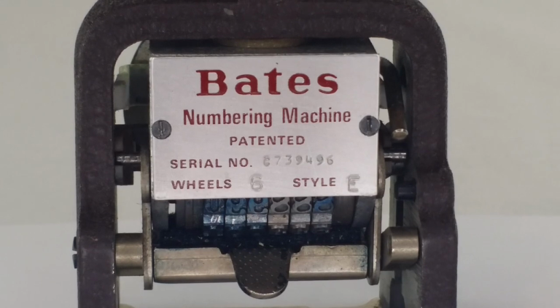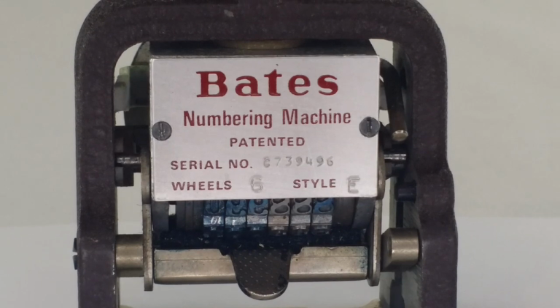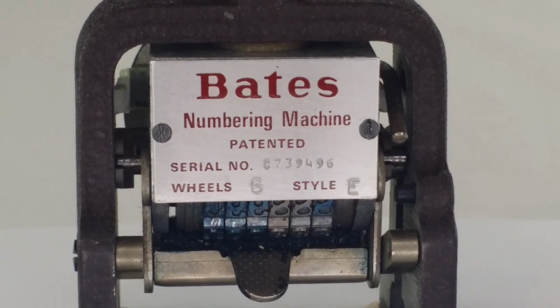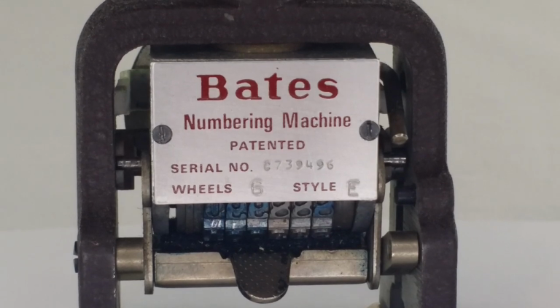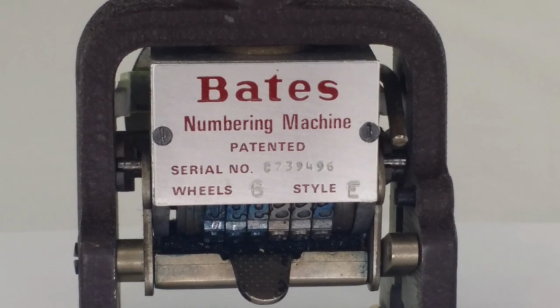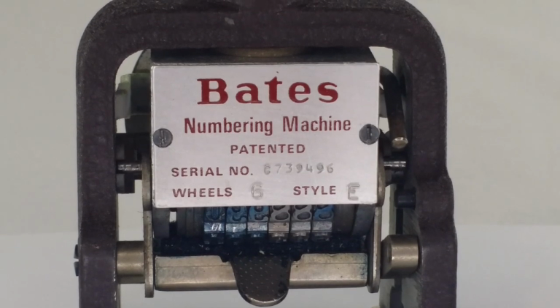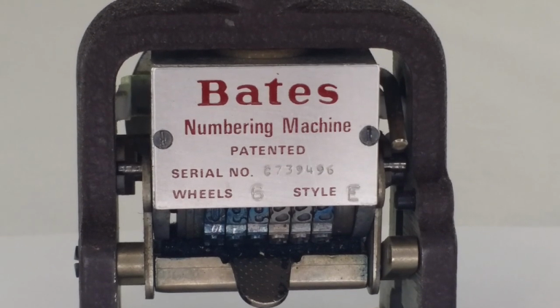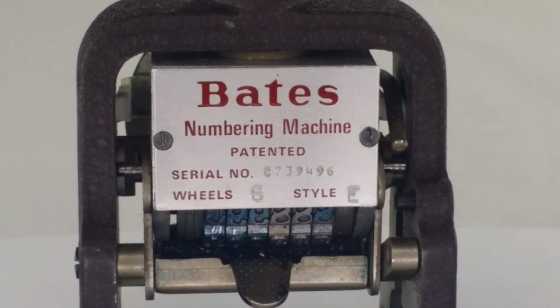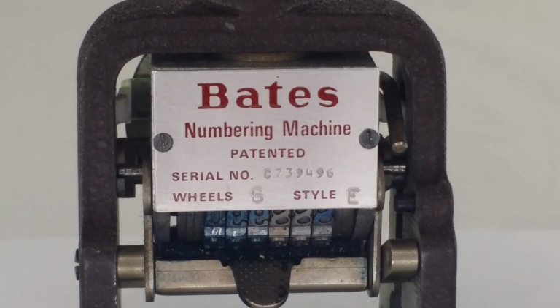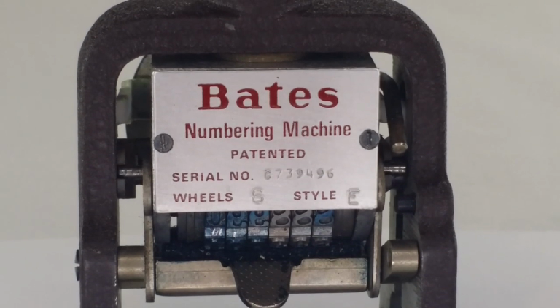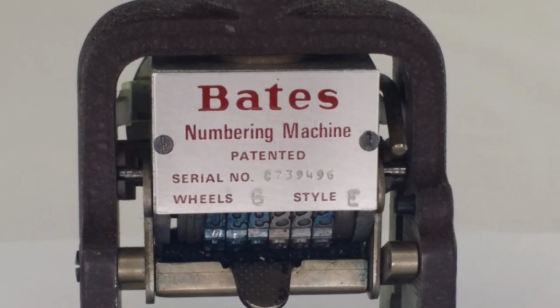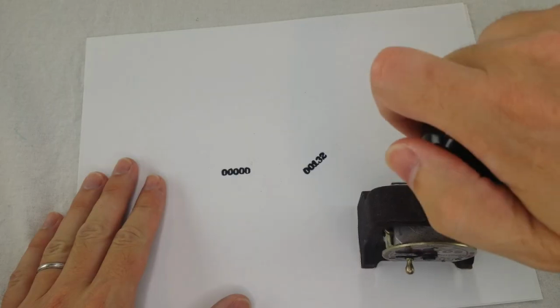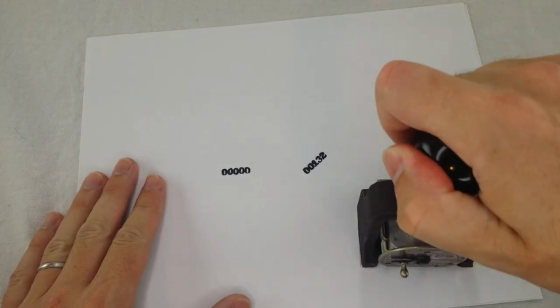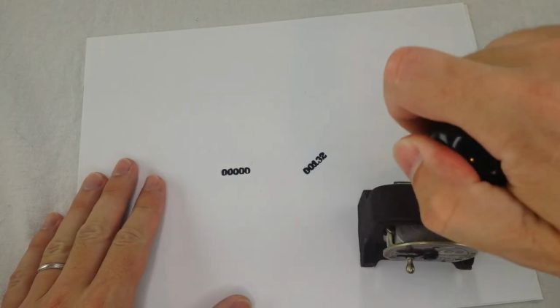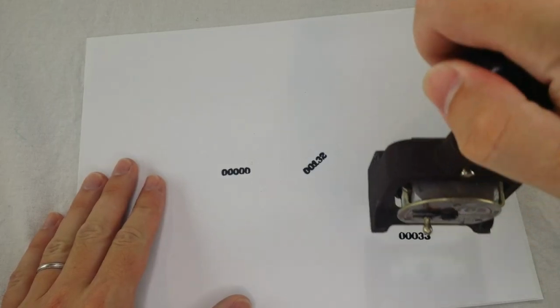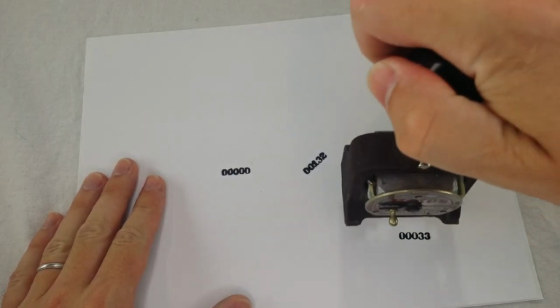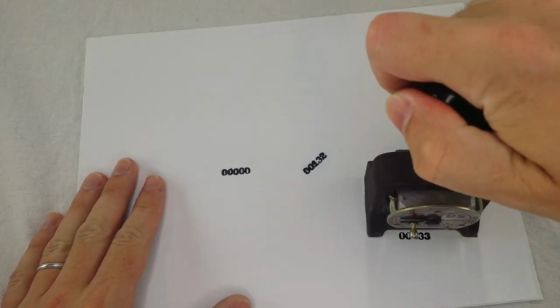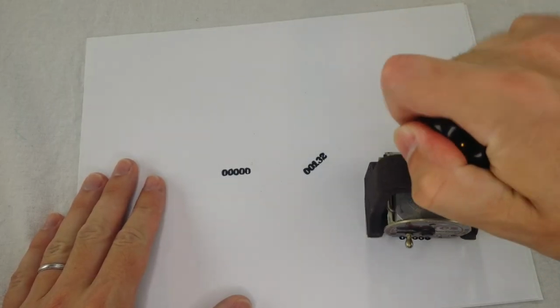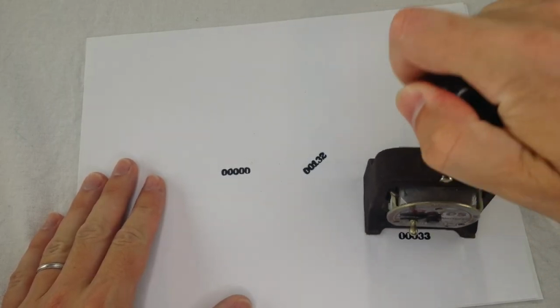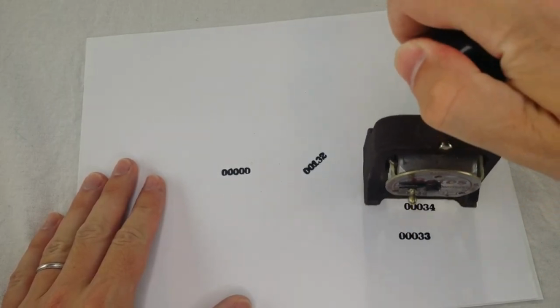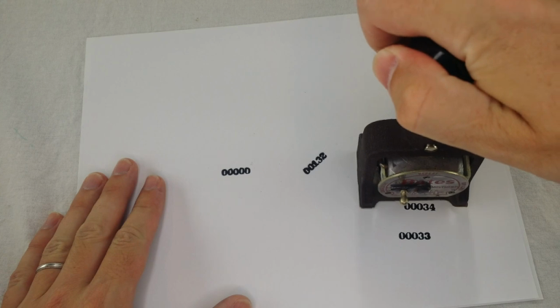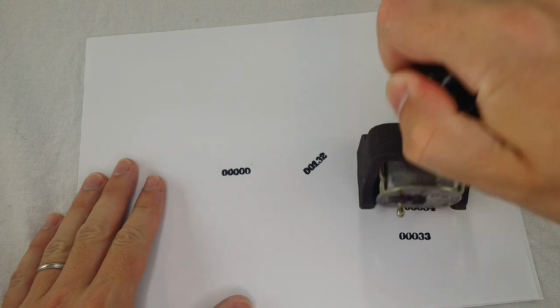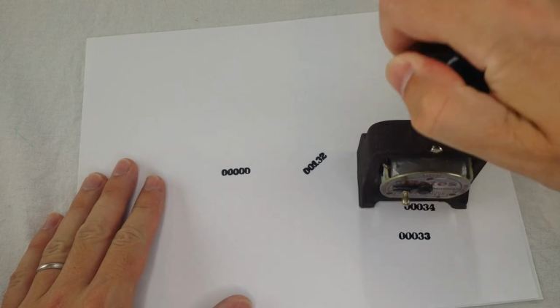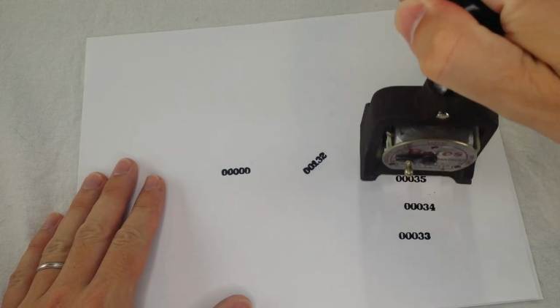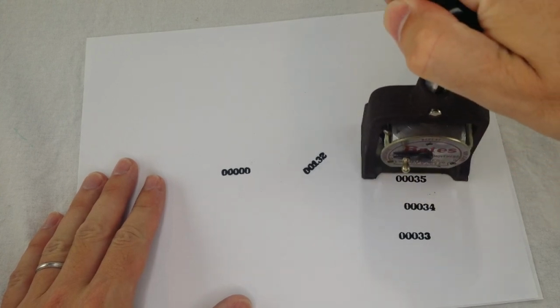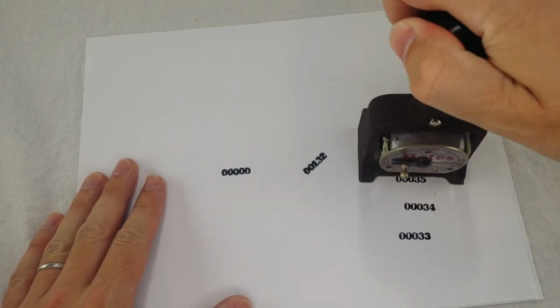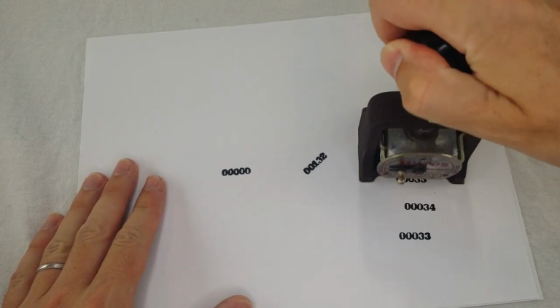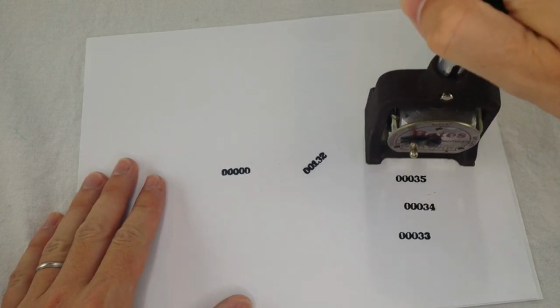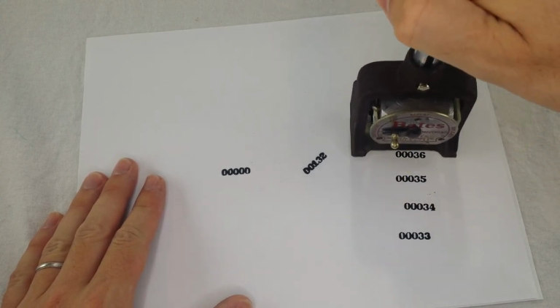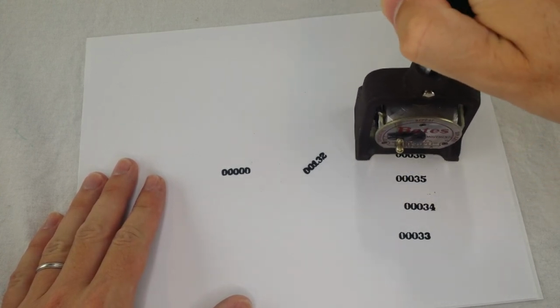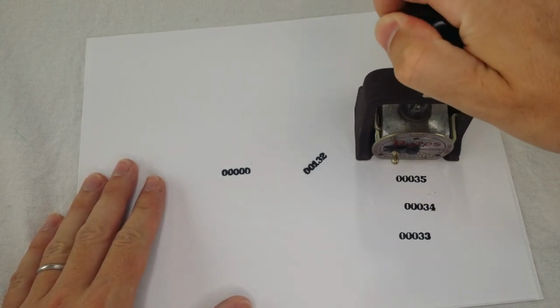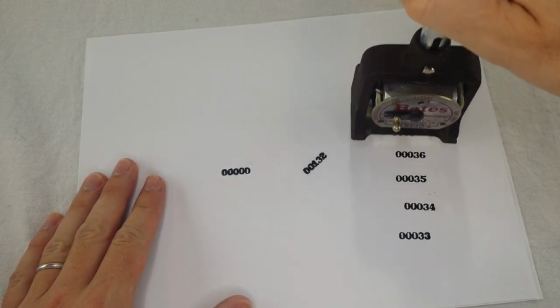The normal setting is consecutive mode. When you hit it, it stamps a number. And the next time you hit it, it stamps the next number.